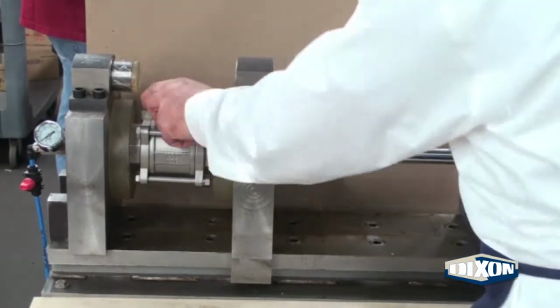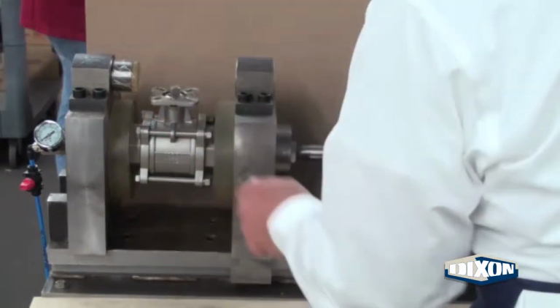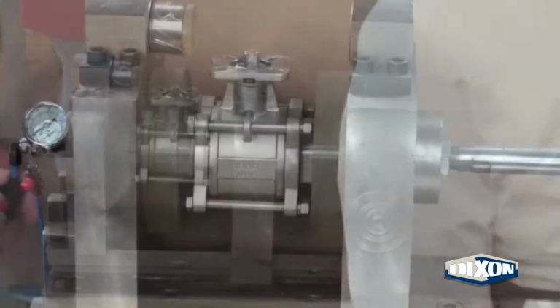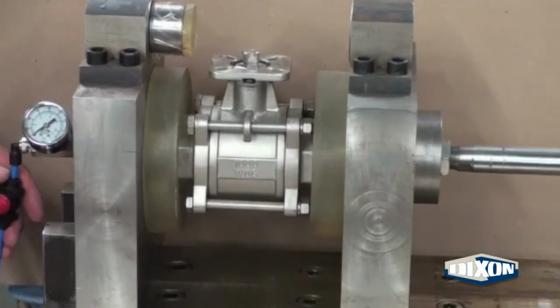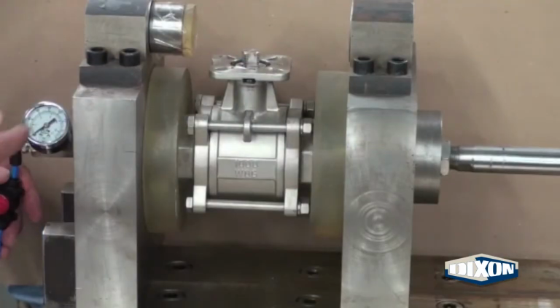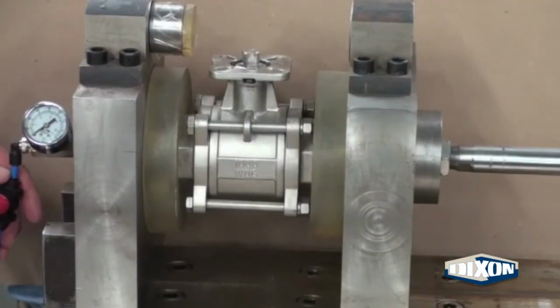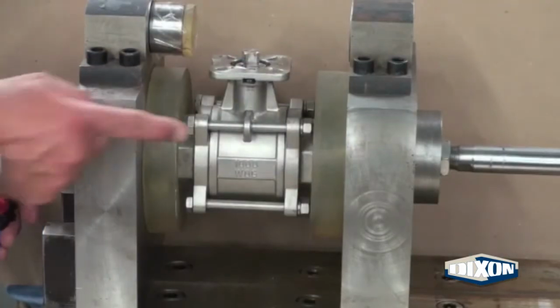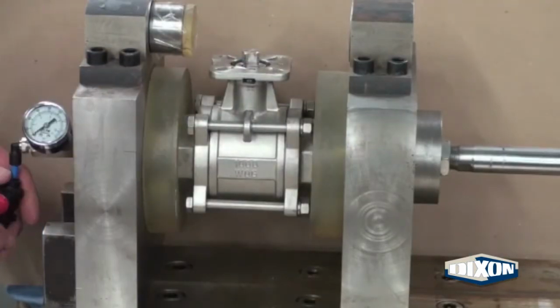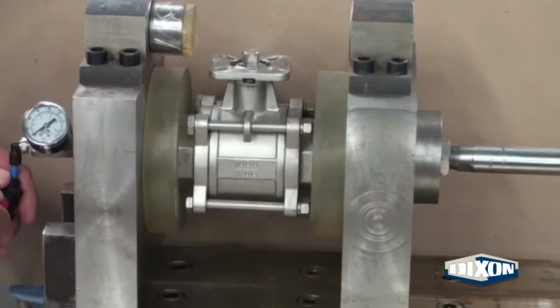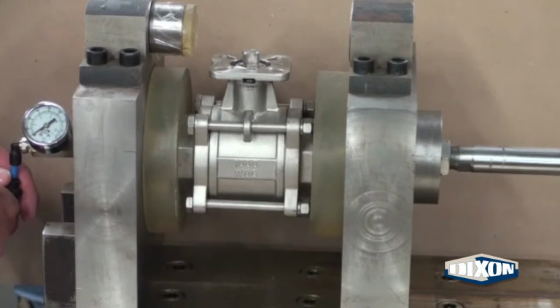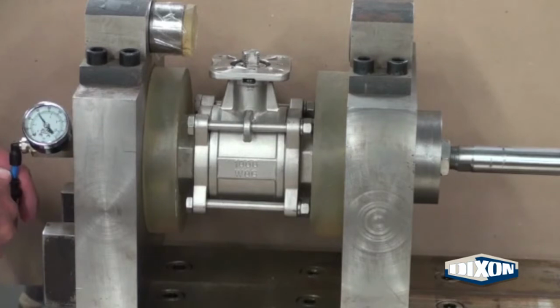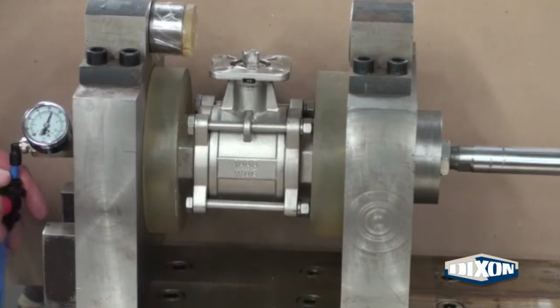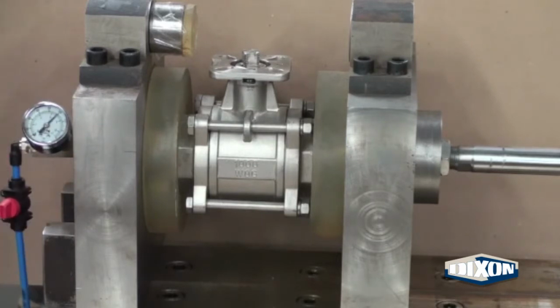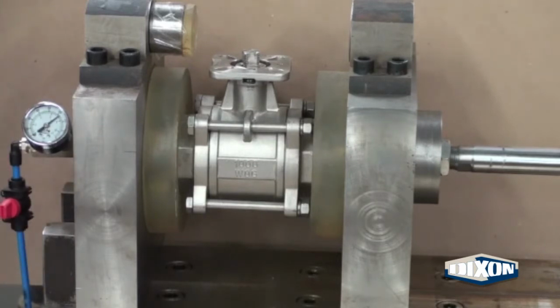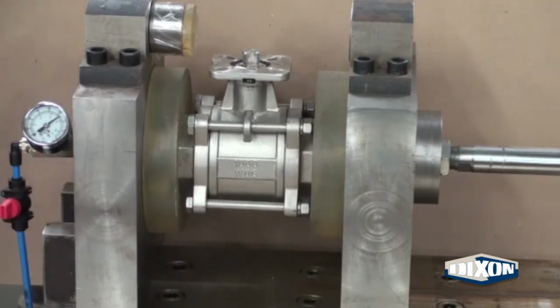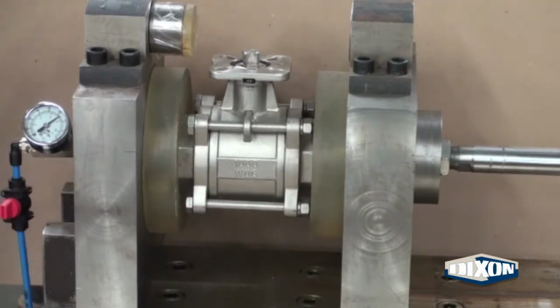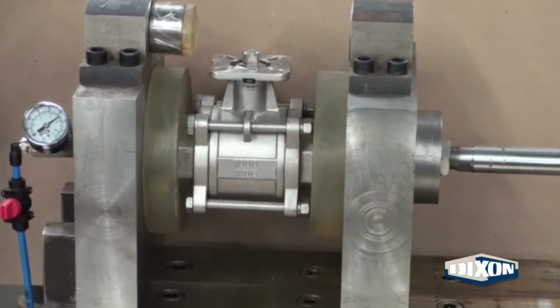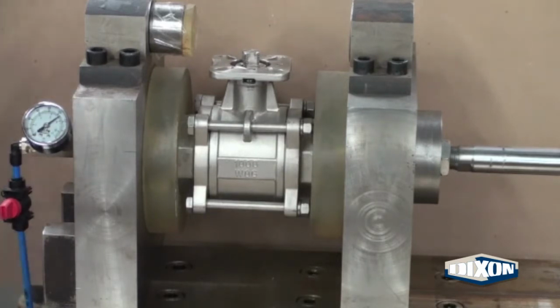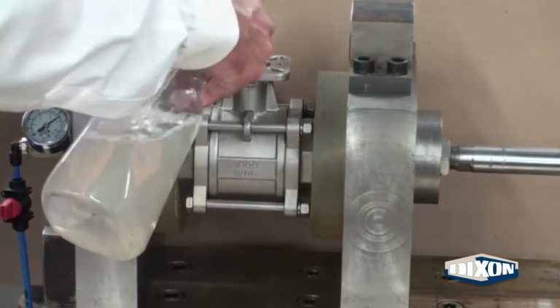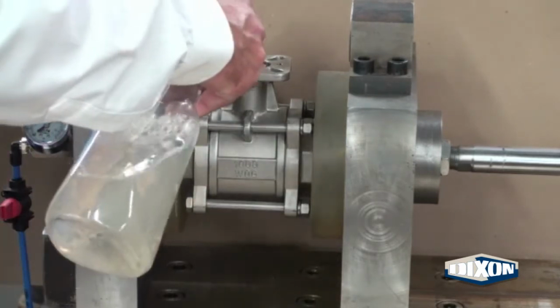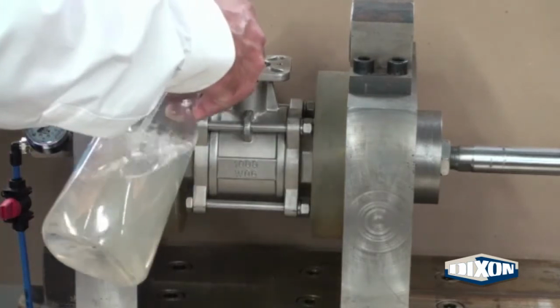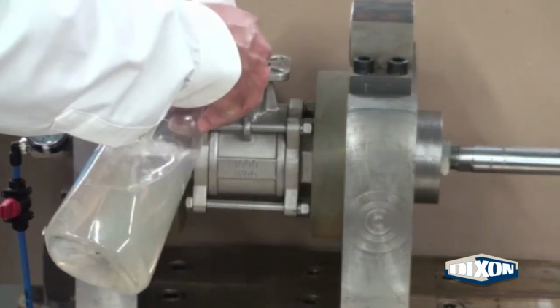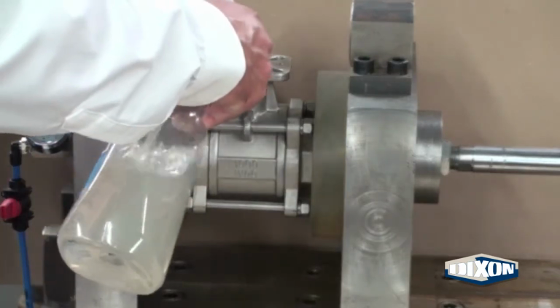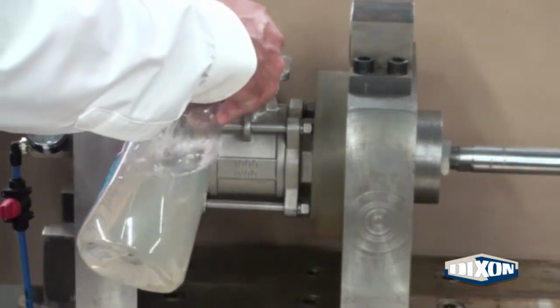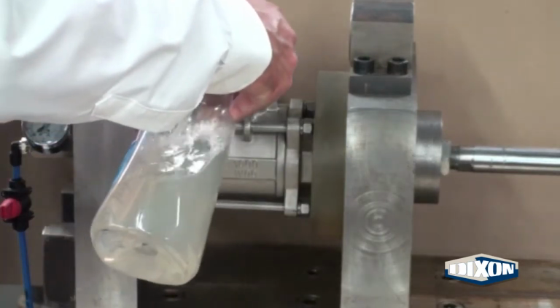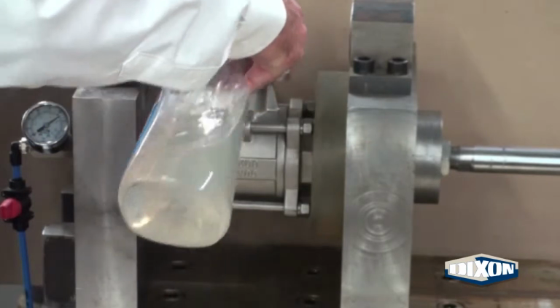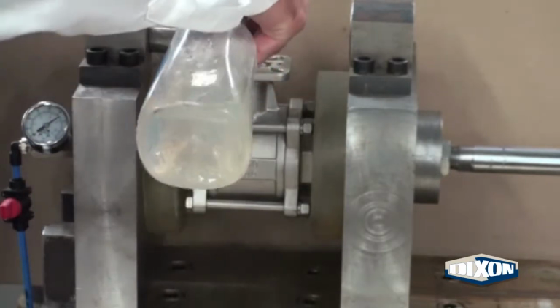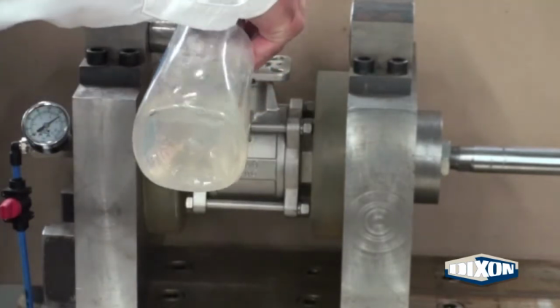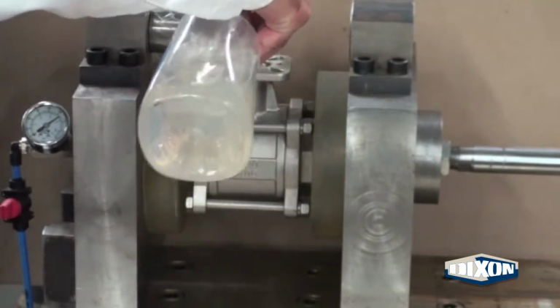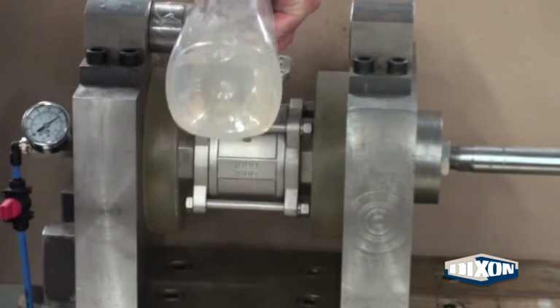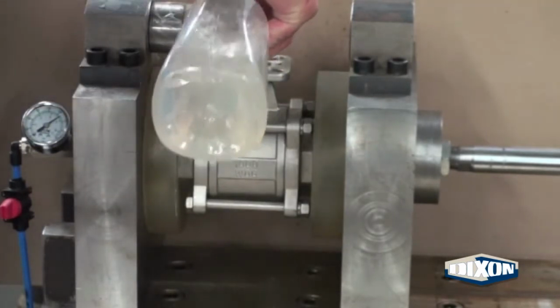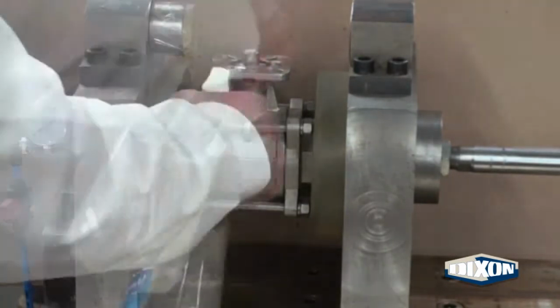With the valve in place we supply 120 psi plant air. By spraying soapy water we can check for any leakage in the stem area and body ends.